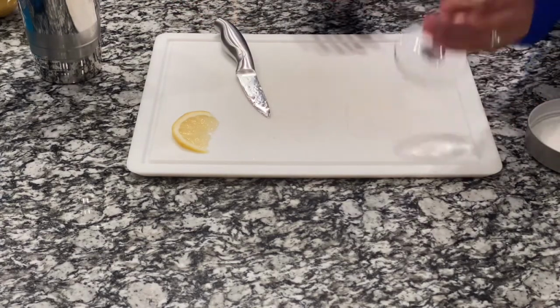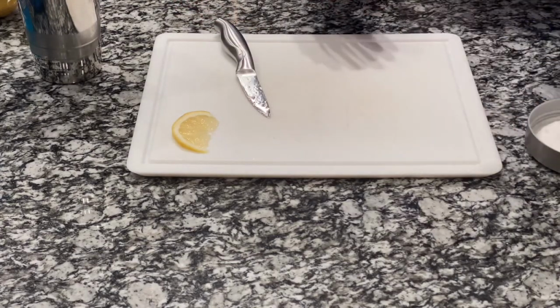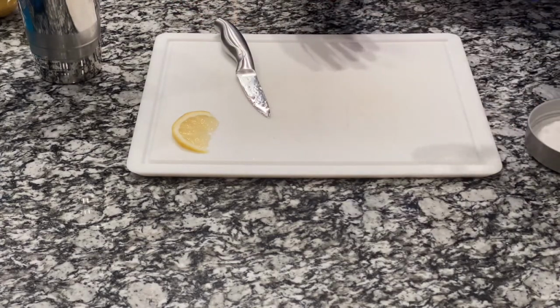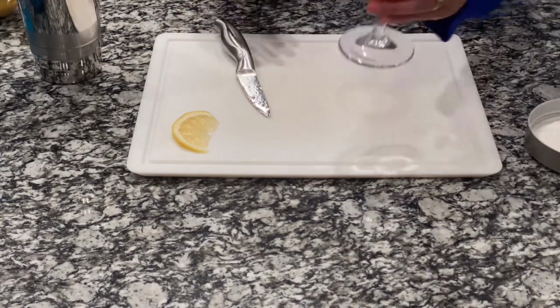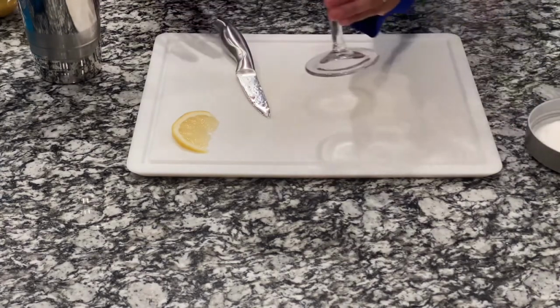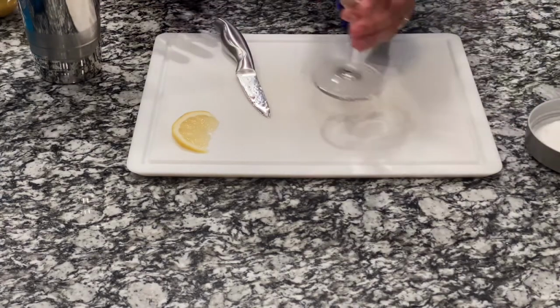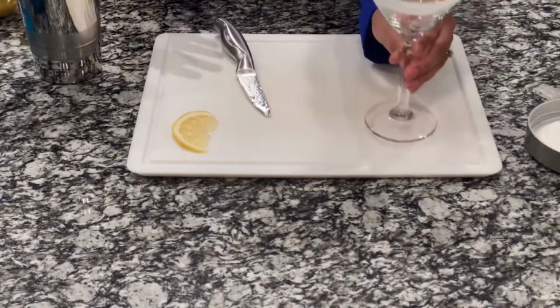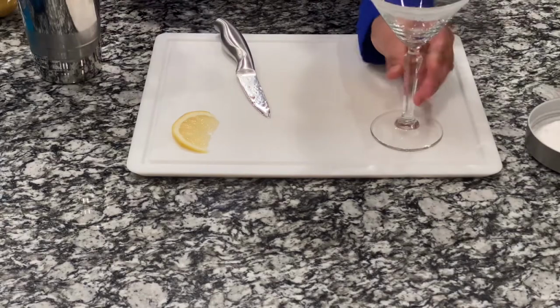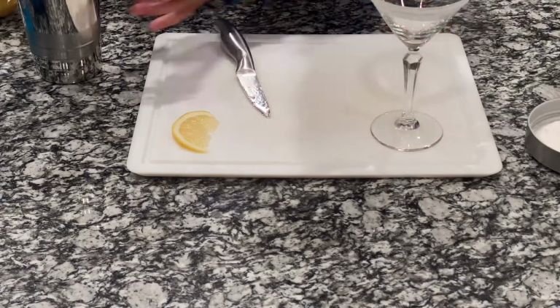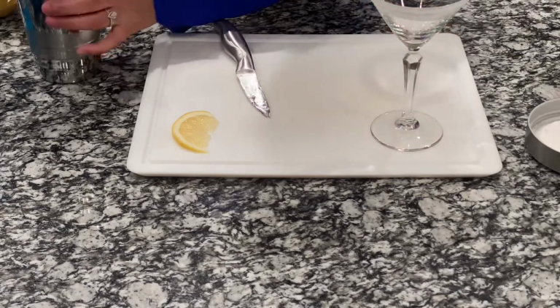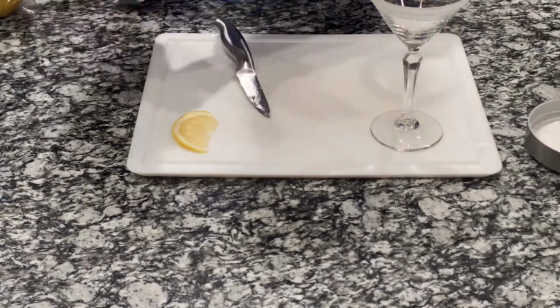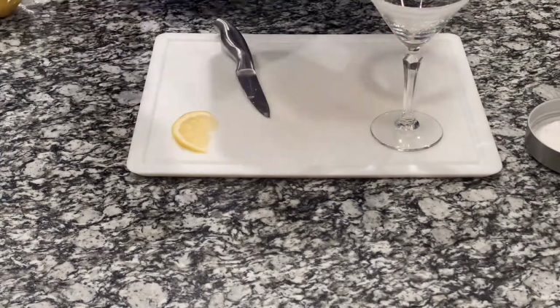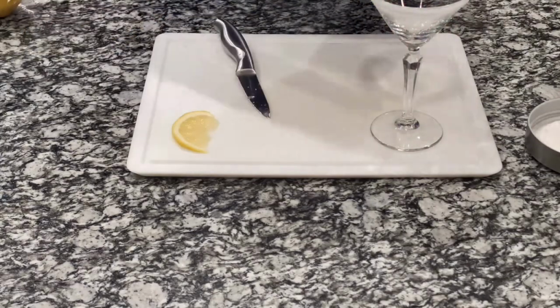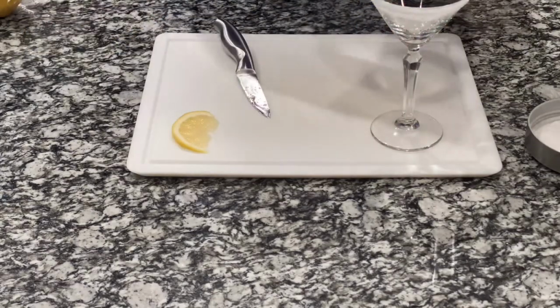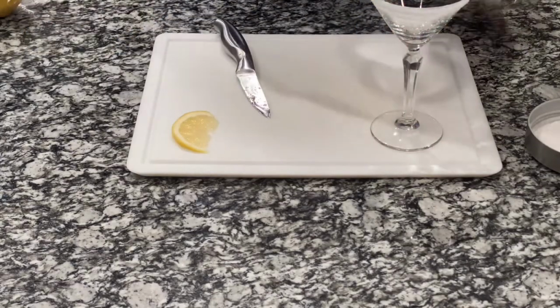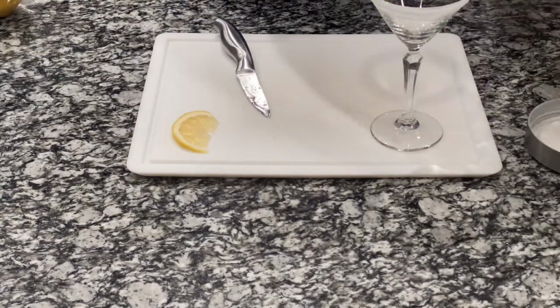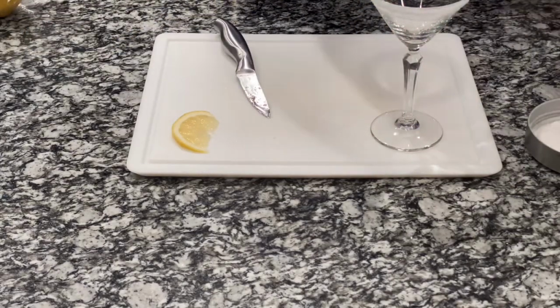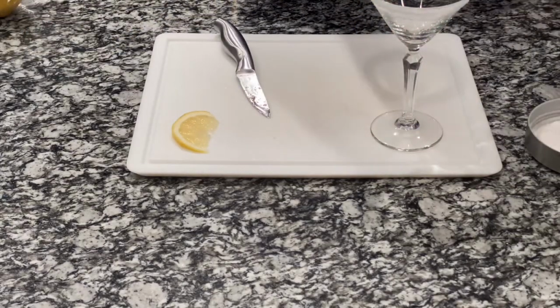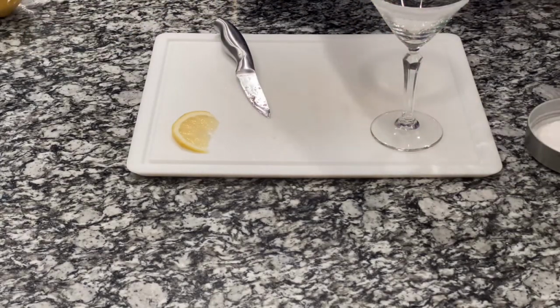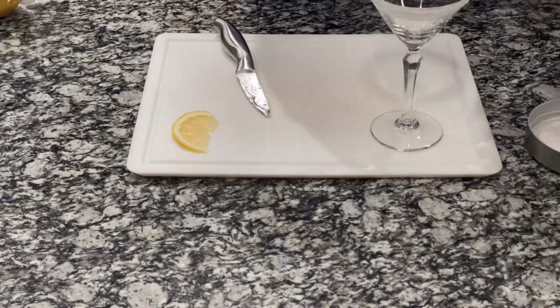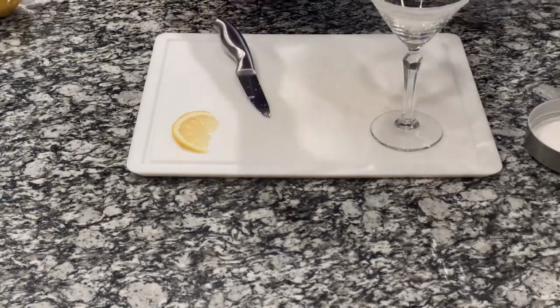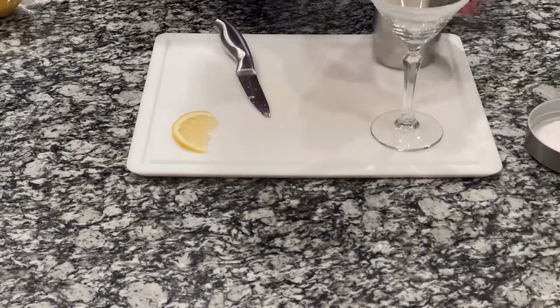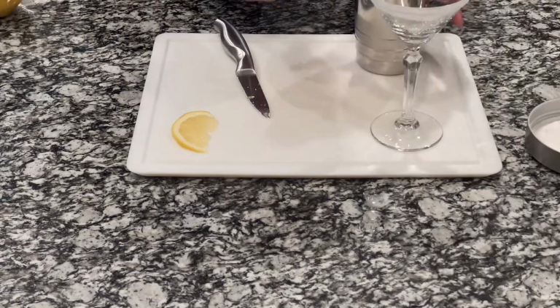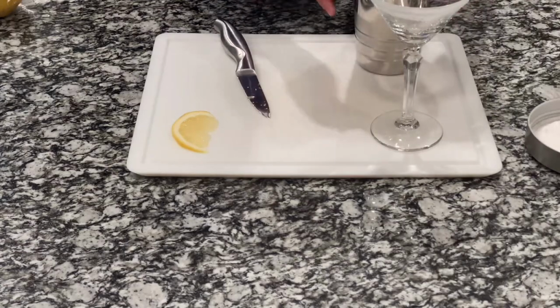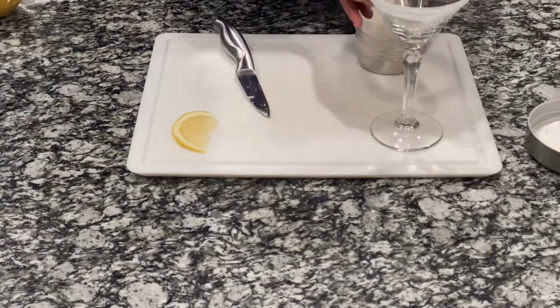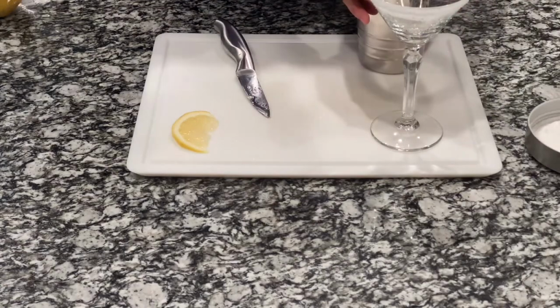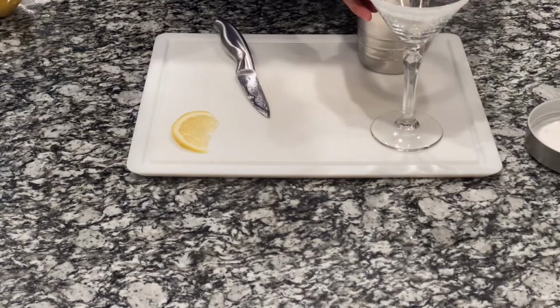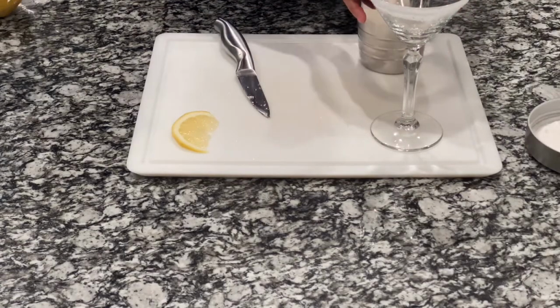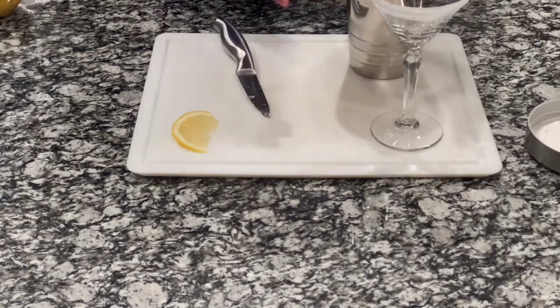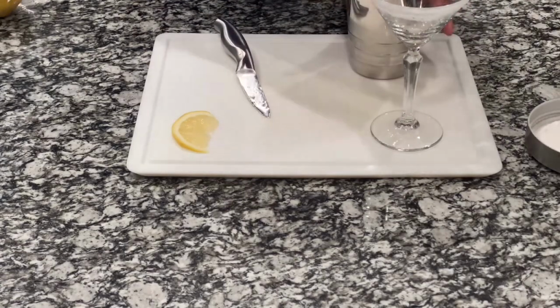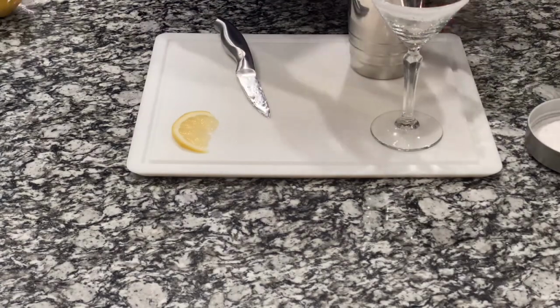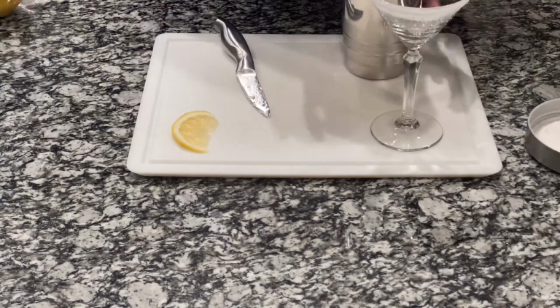We got our glass. How cute is that? Let's go ahead and shake it. We have to be careful because this is soda, so it can lift up sometimes.